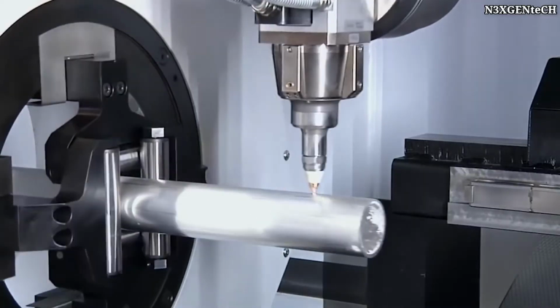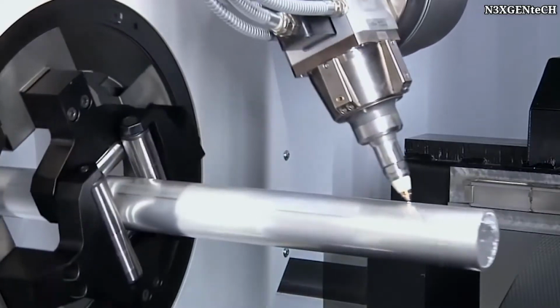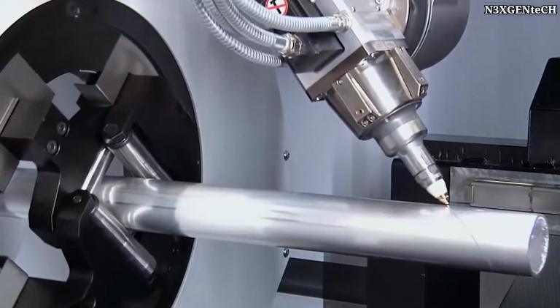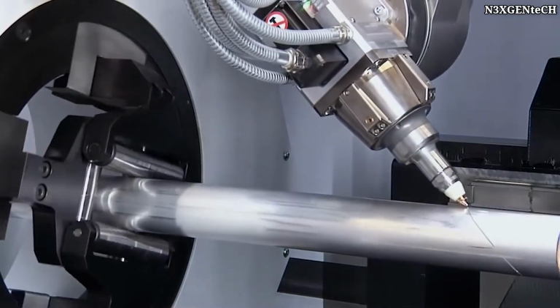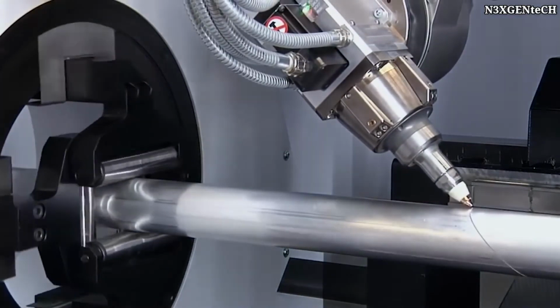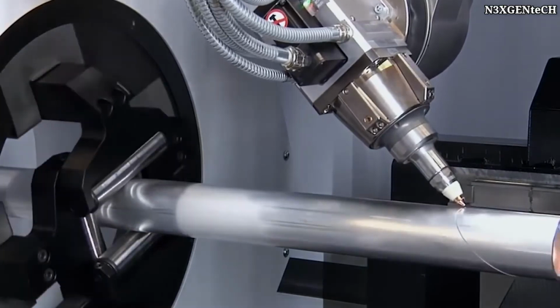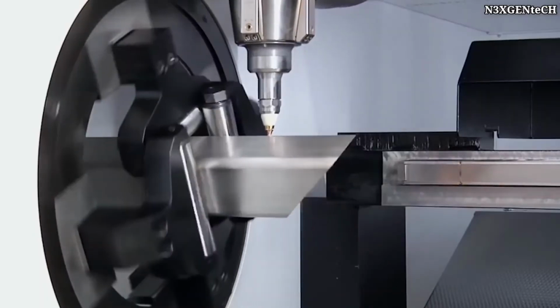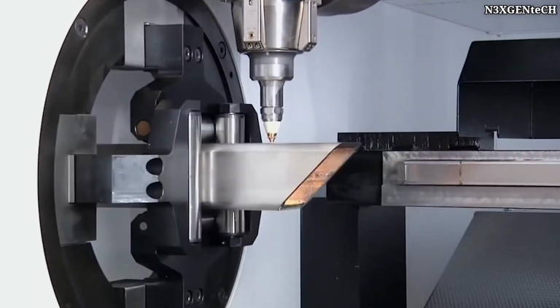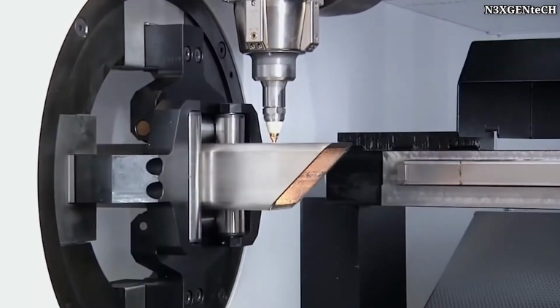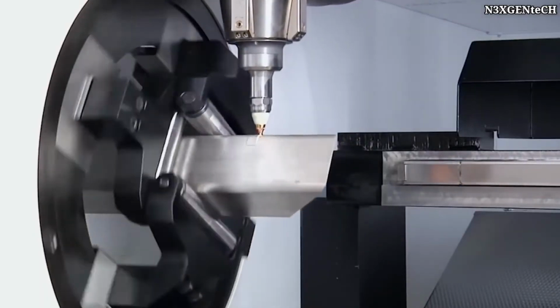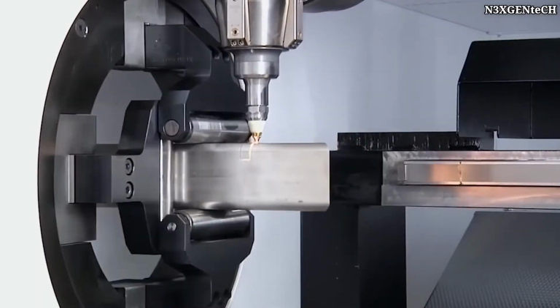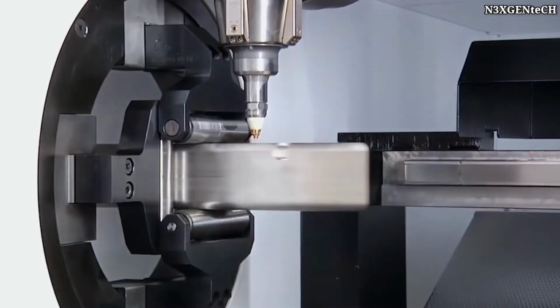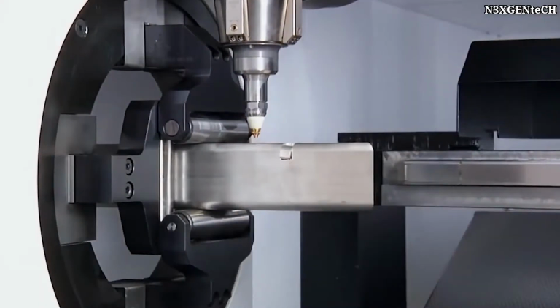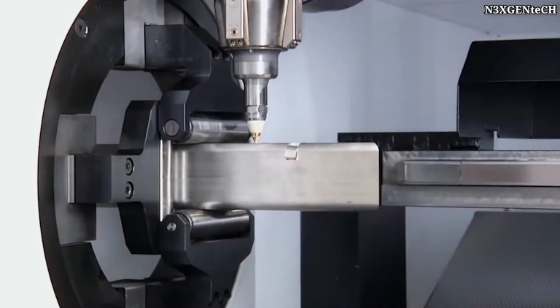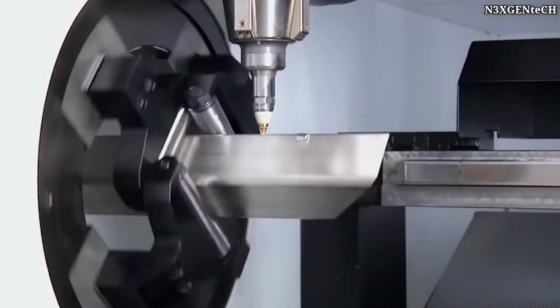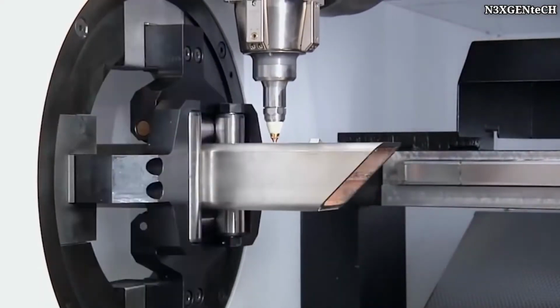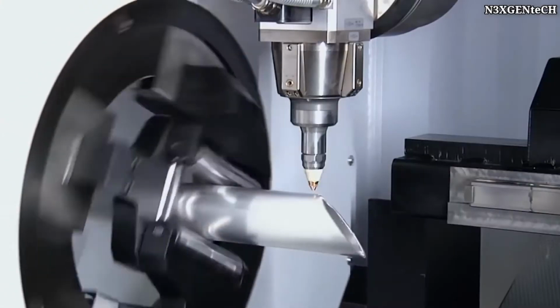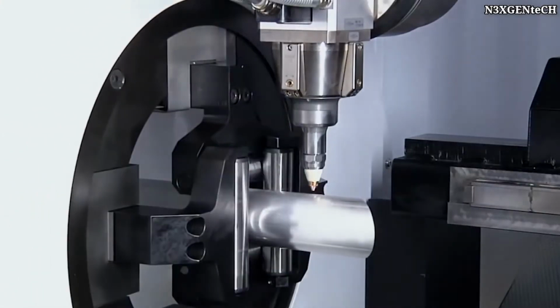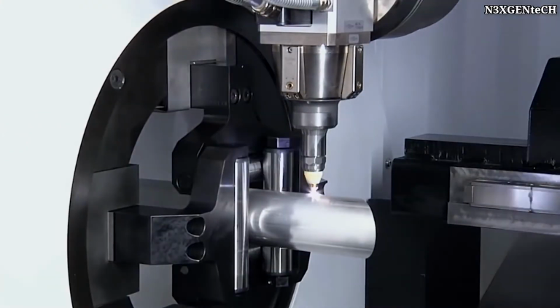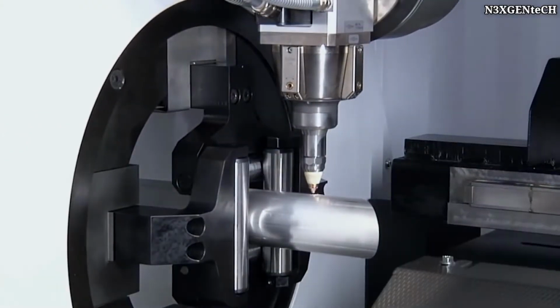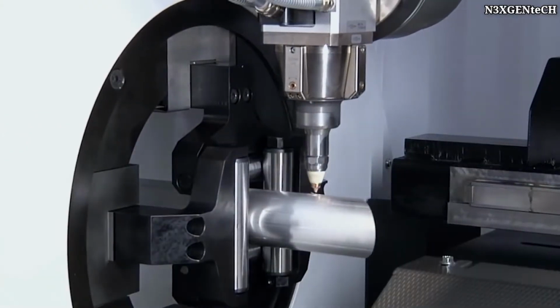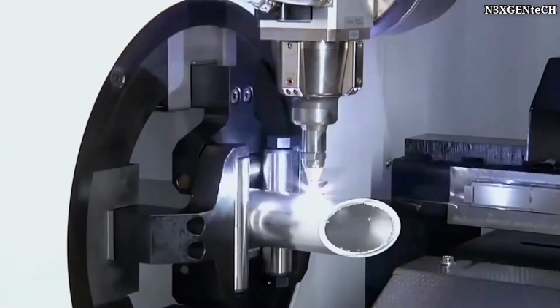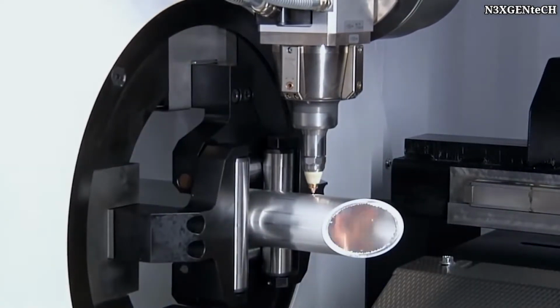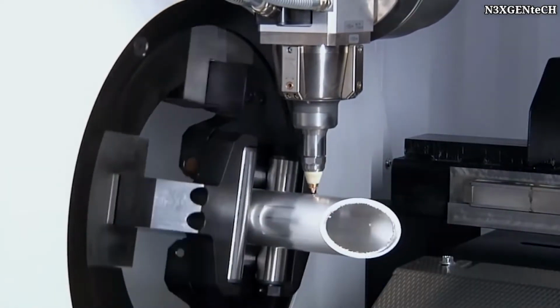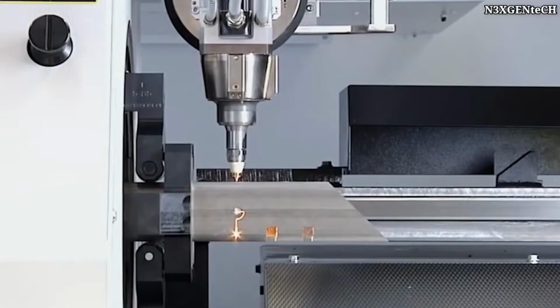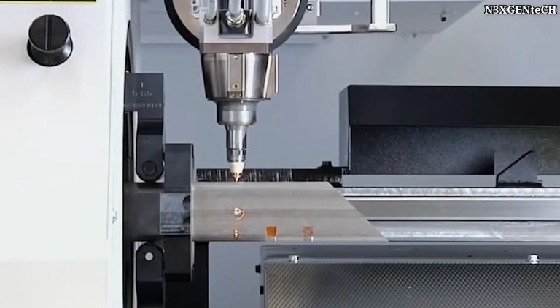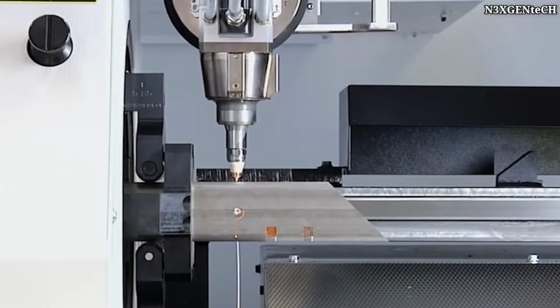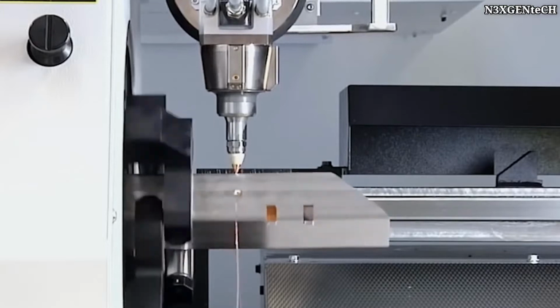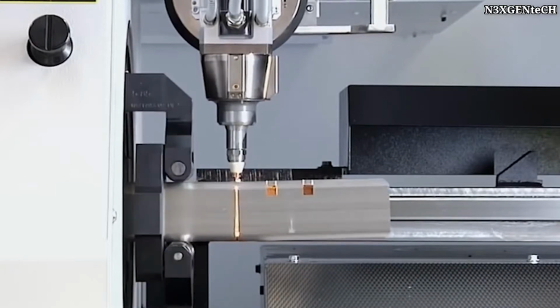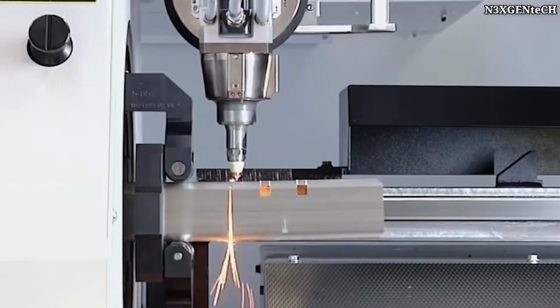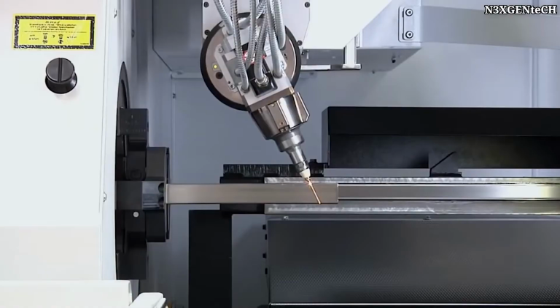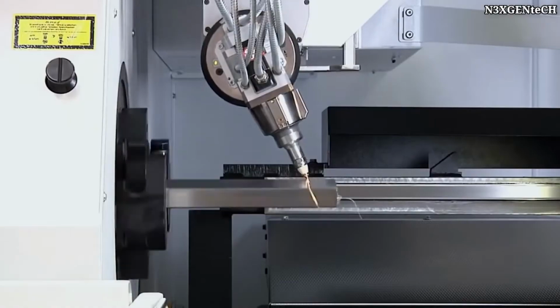It should be noted that the machine is equipped with an intelligent system in order to produce profiles more quickly, even with complex geometries. In addition, the machine is designed in such a way that a single cutting head can cut materials of different types and thicknesses.